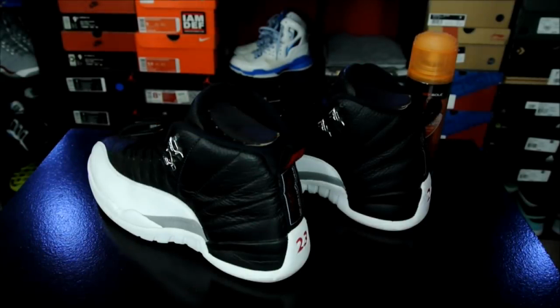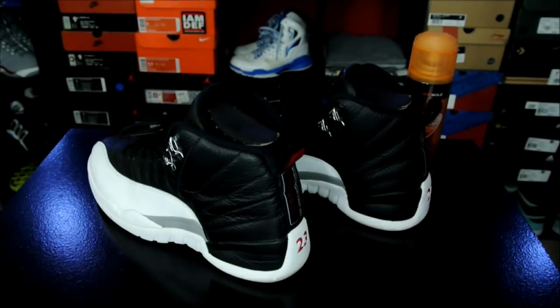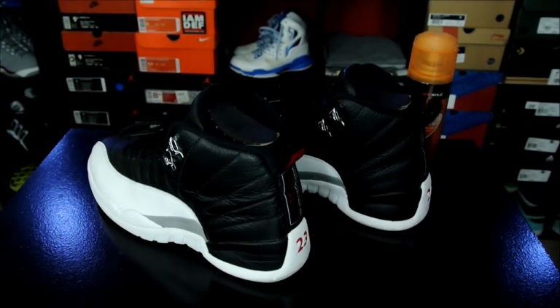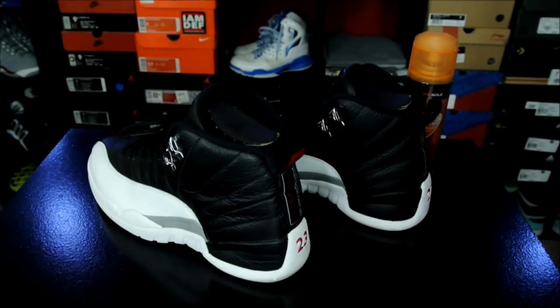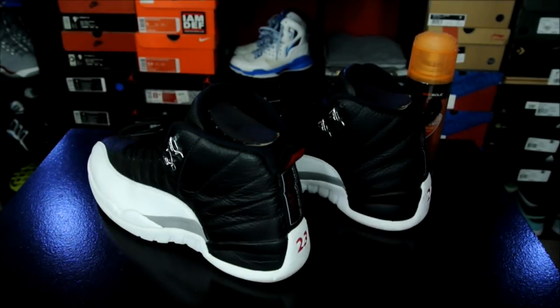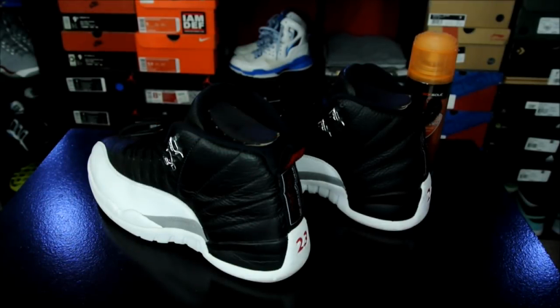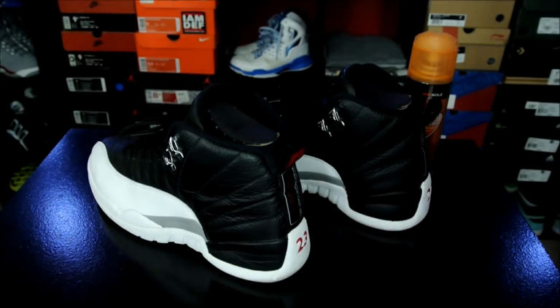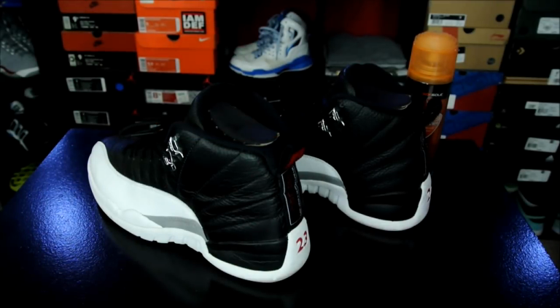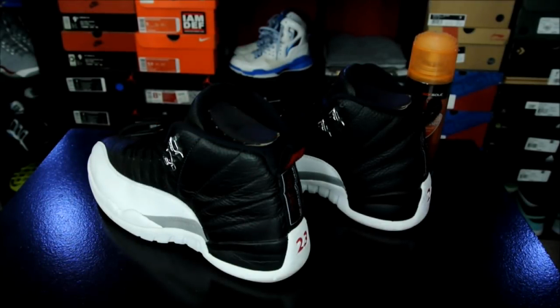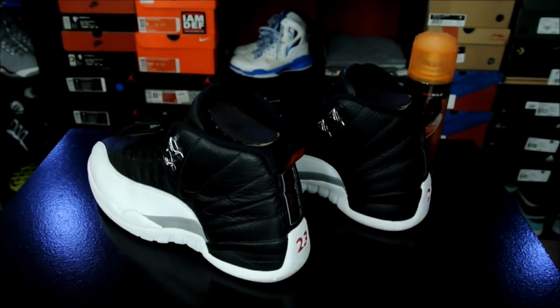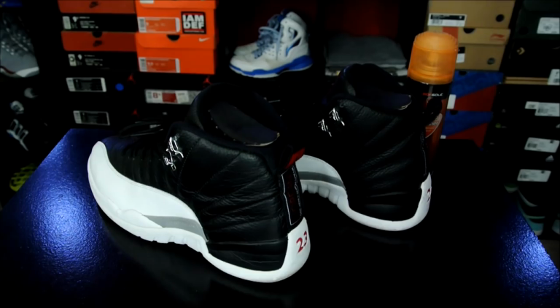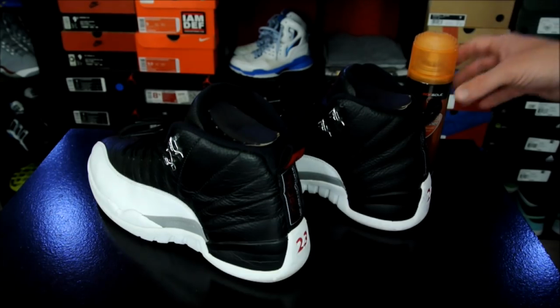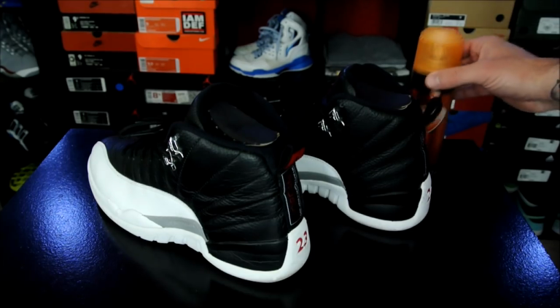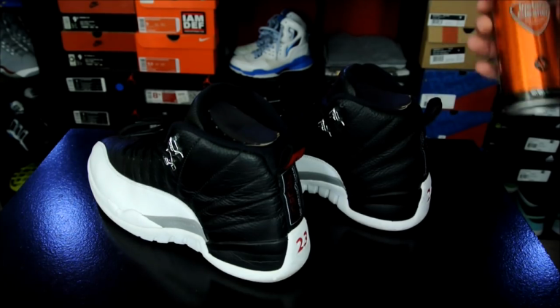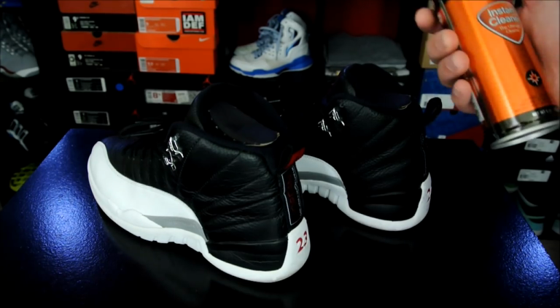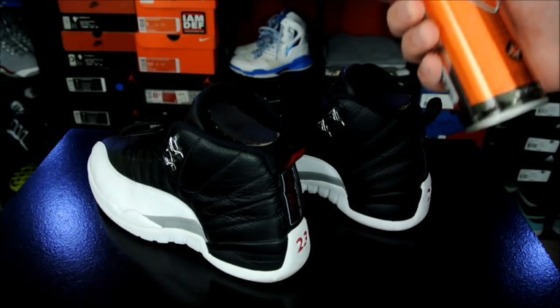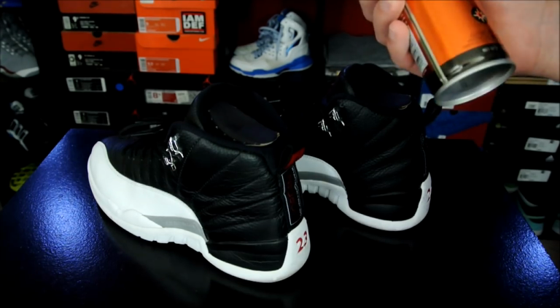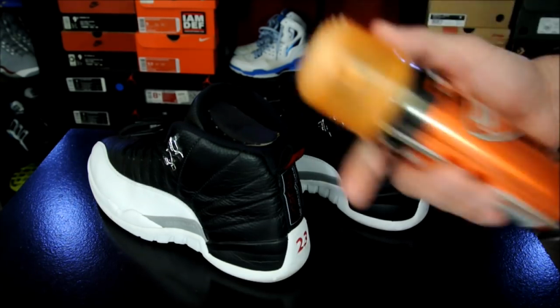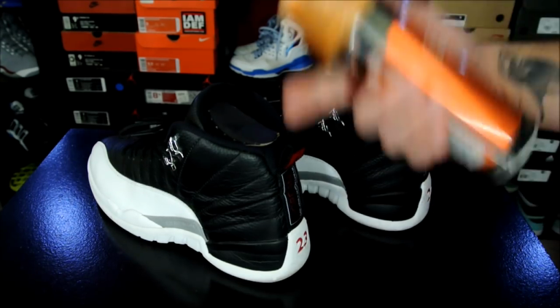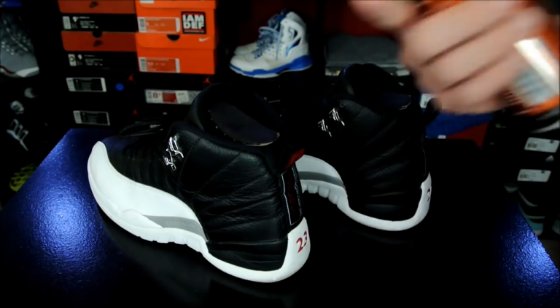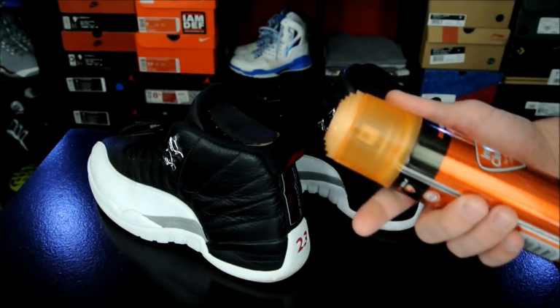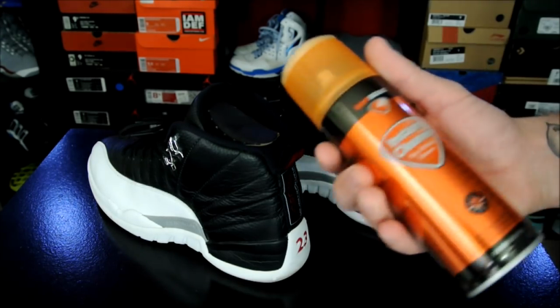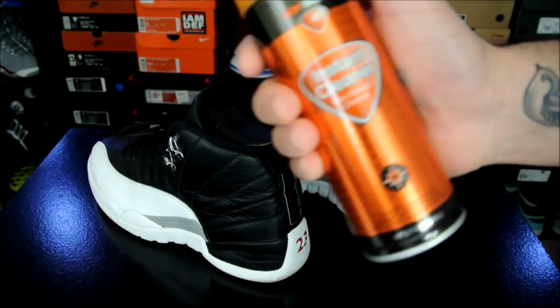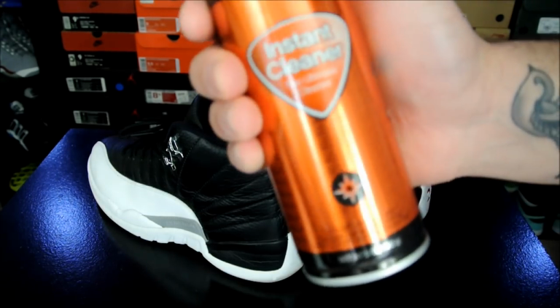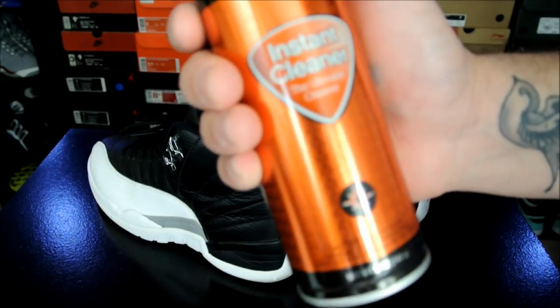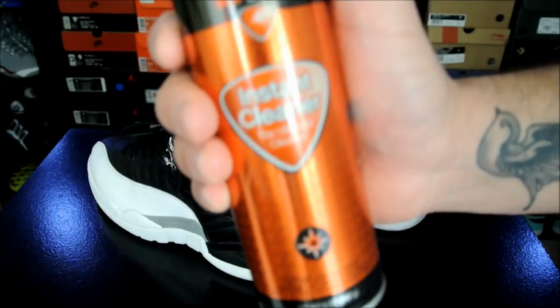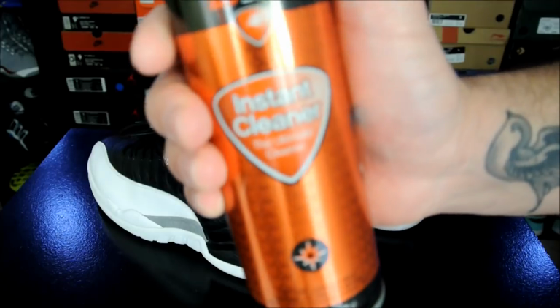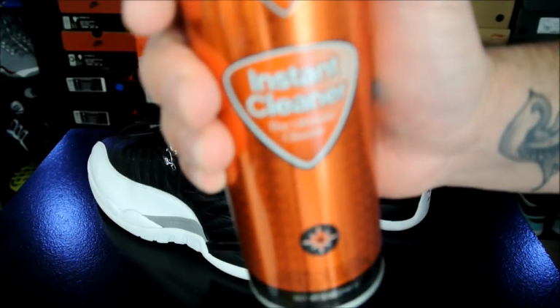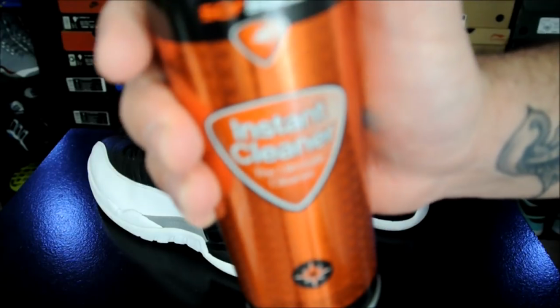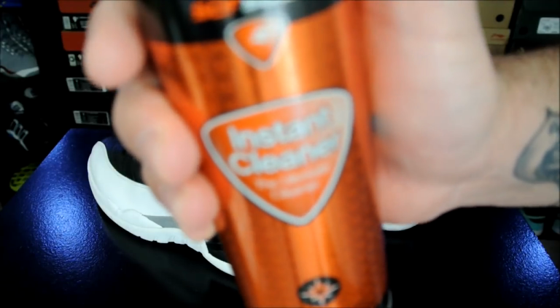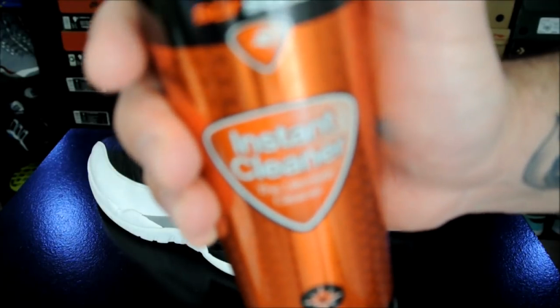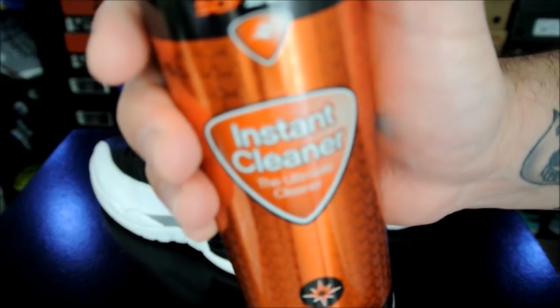Hey, what's up everybody? This is Nightwing2303 from KicksOnCourt.com. Today I just wanted to do a quick video — hopefully it's quick. I'll try to fast forward through a lot of this stuff, but this is on the SoftSole Instant Cleaner.